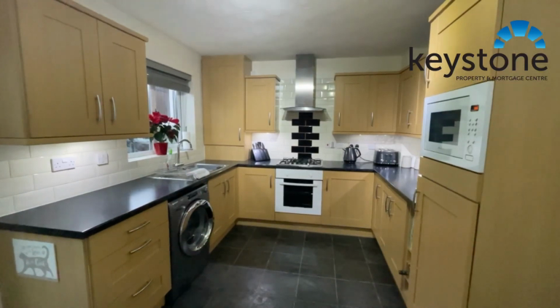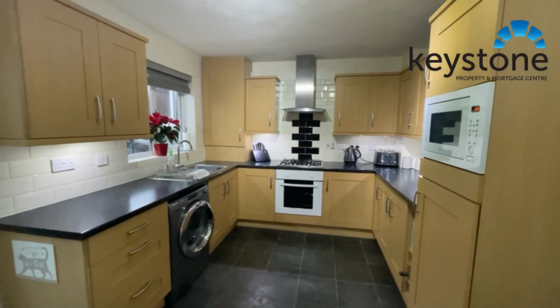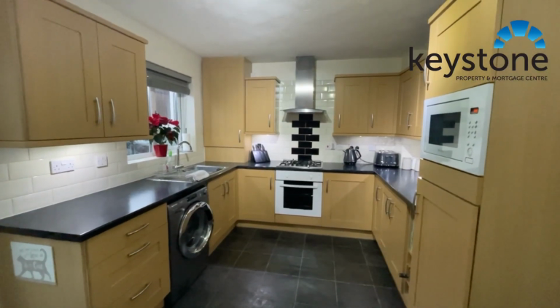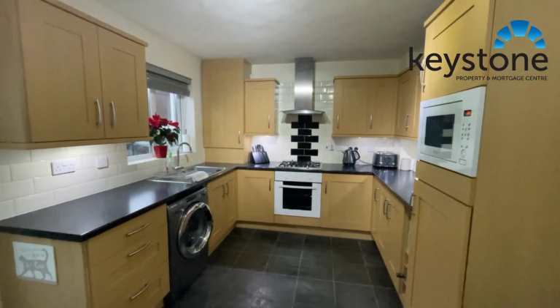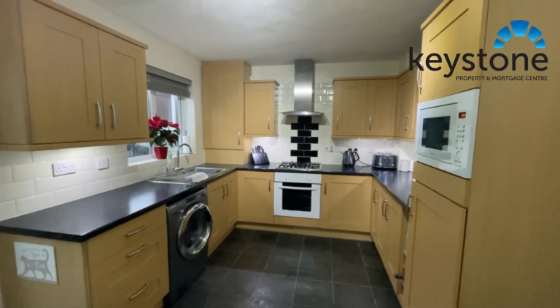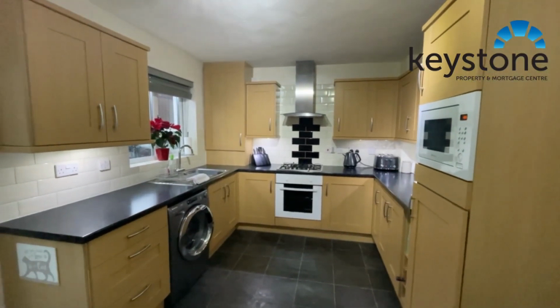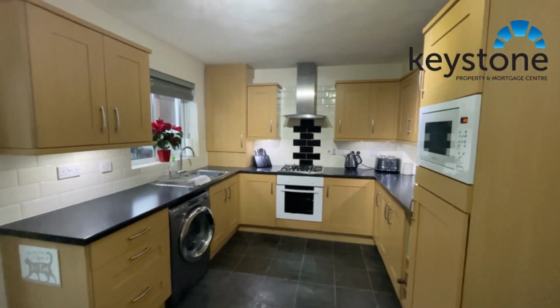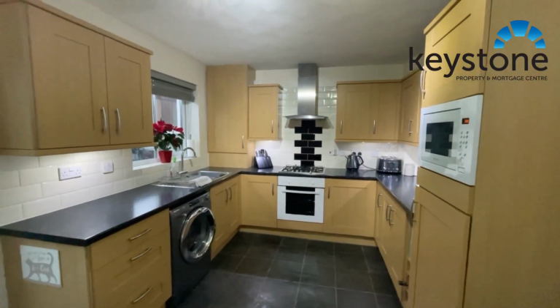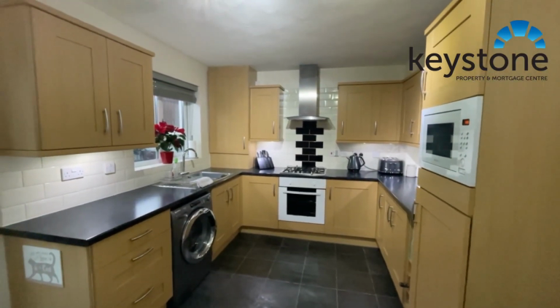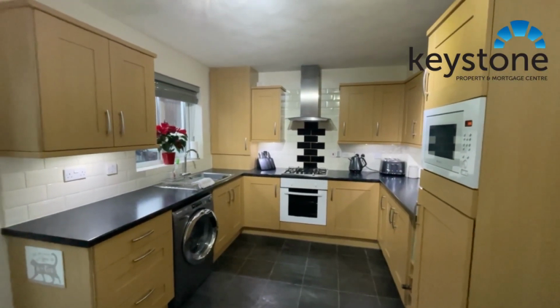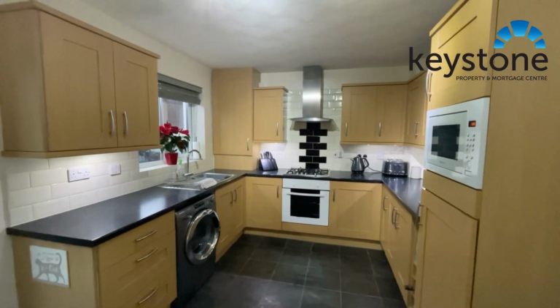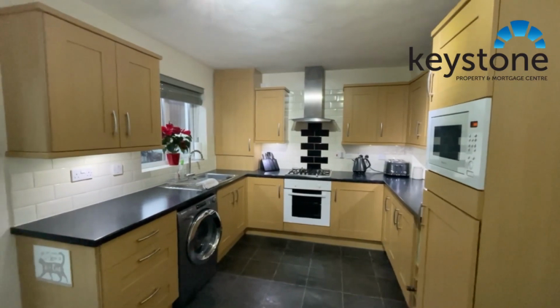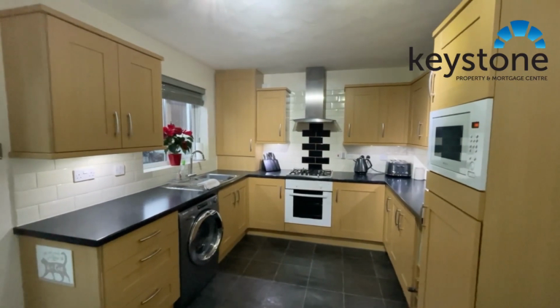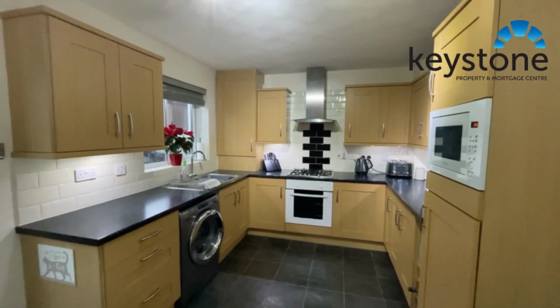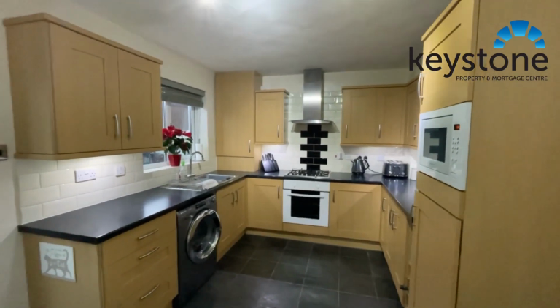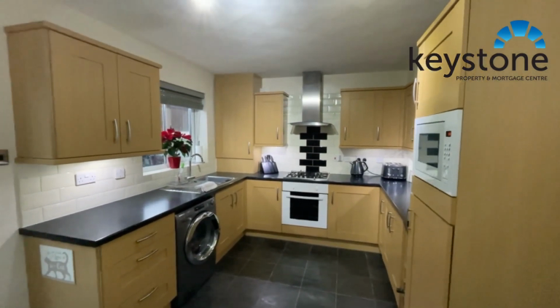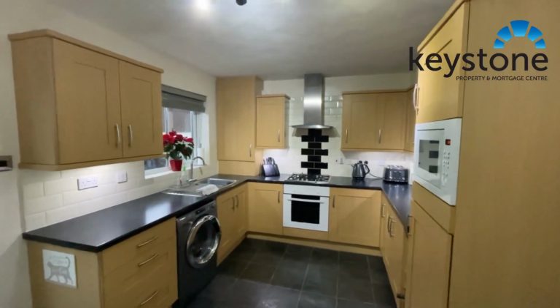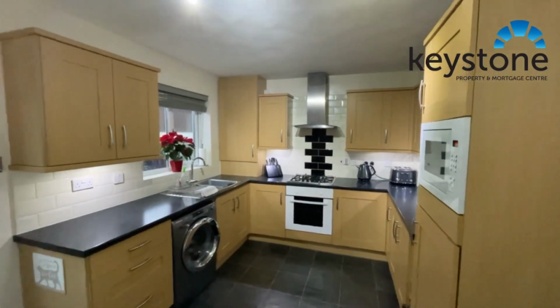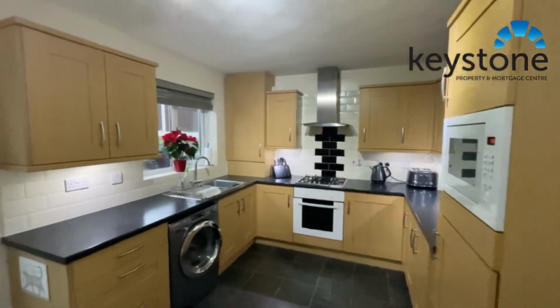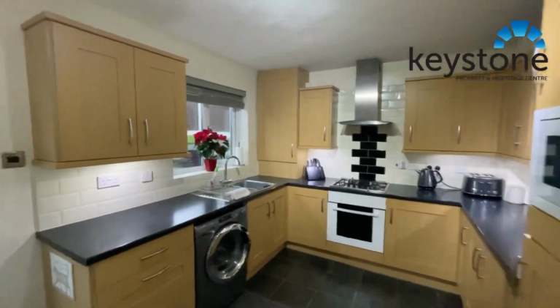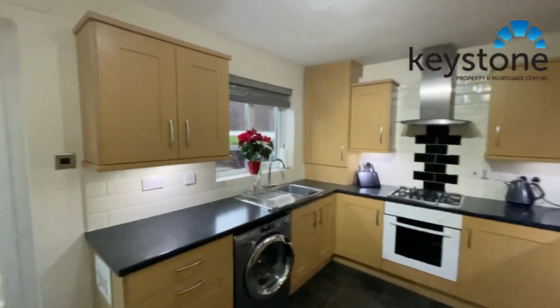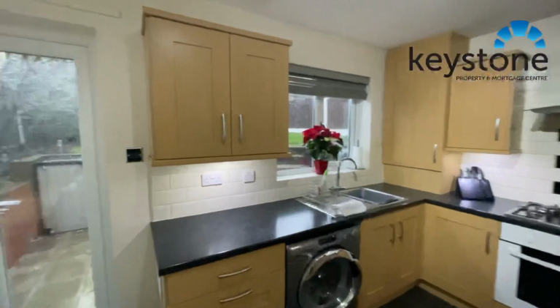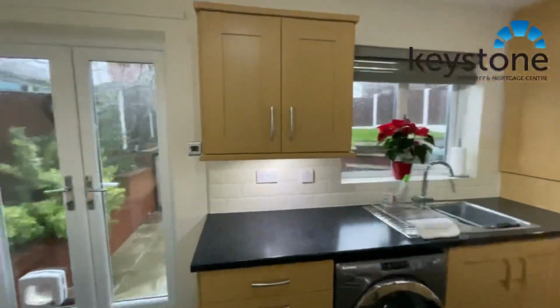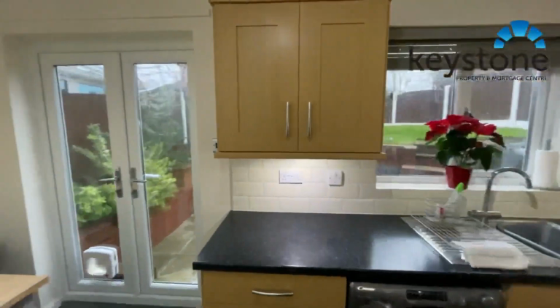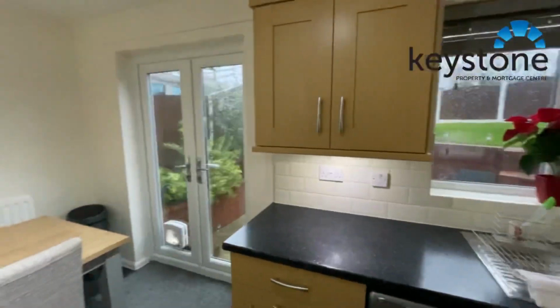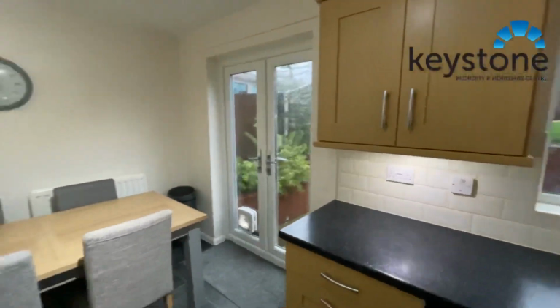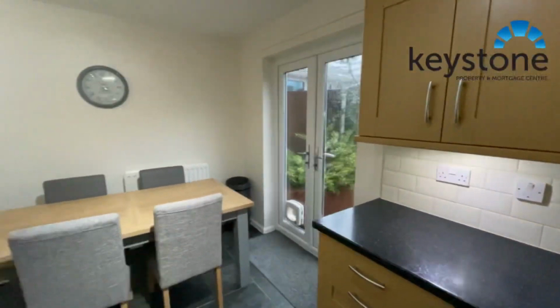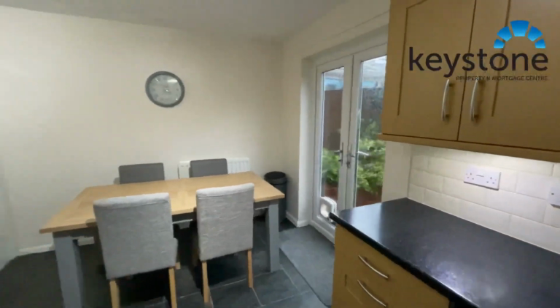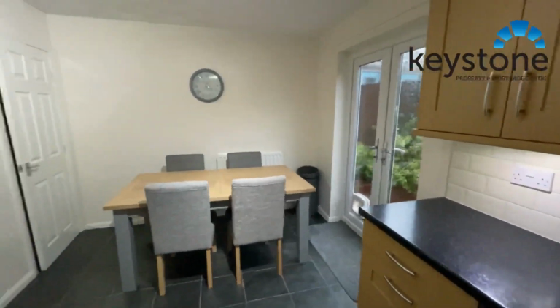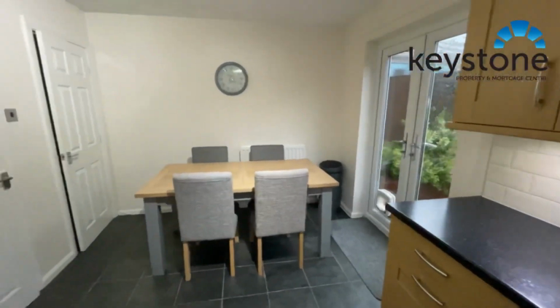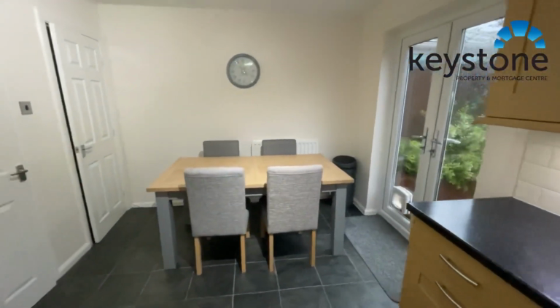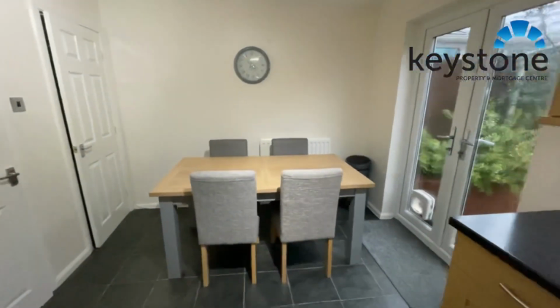Hi everyone, we're in Kestrel Close on Badgers Walk this afternoon and we're just about to put on this three-bedroomed semi-detached property. As you can see, we've got a lovely kitchen diner.